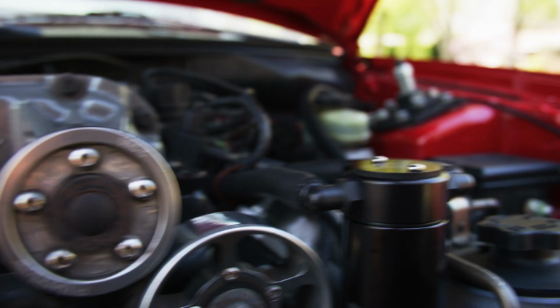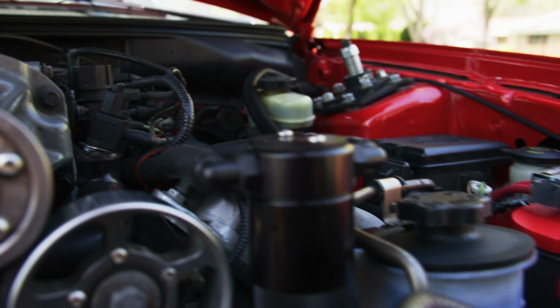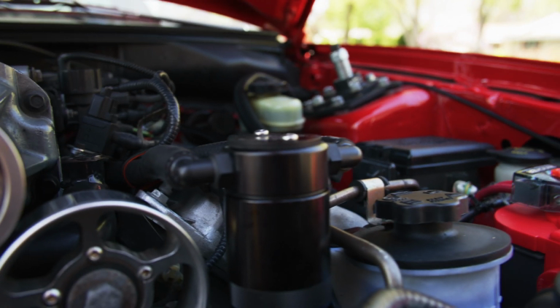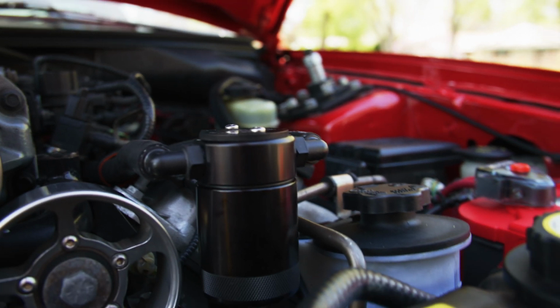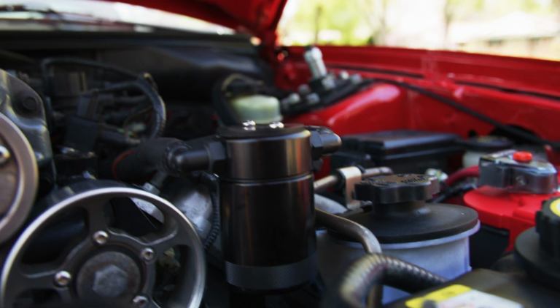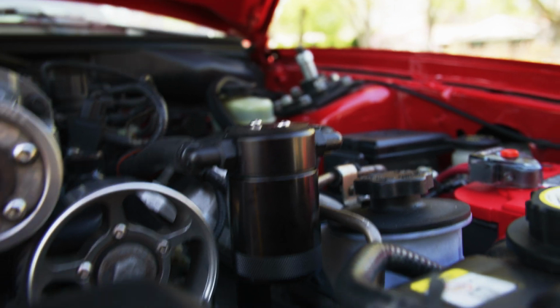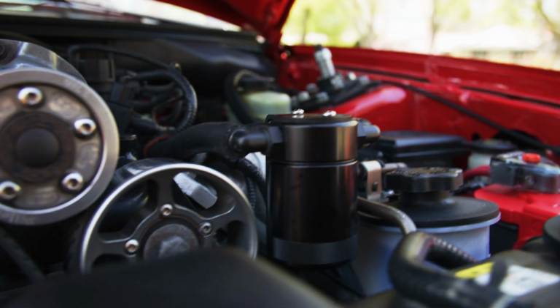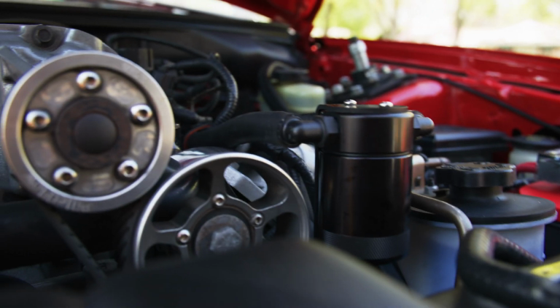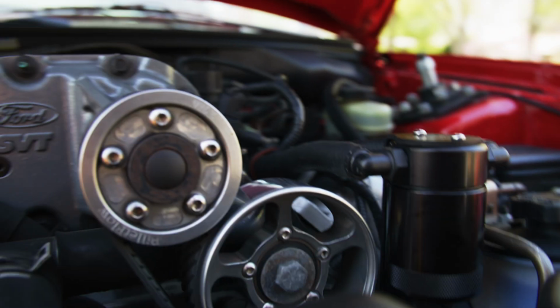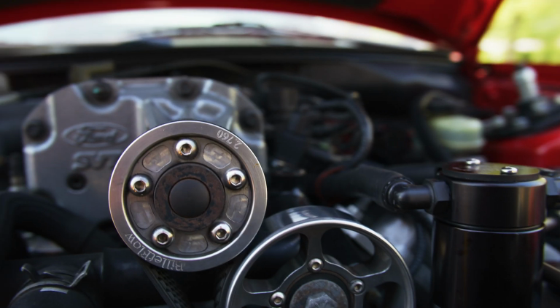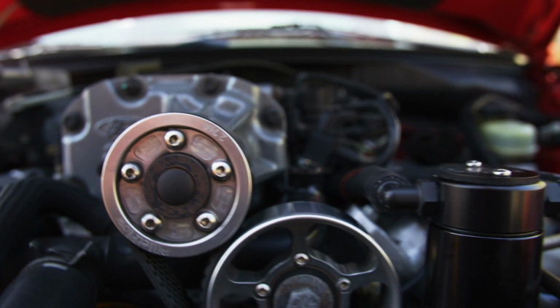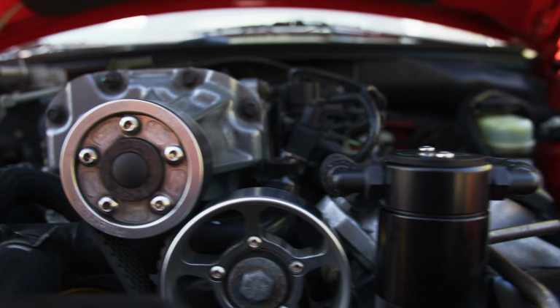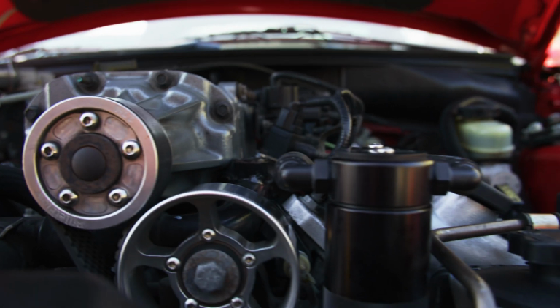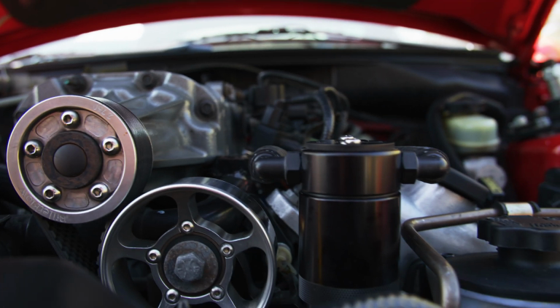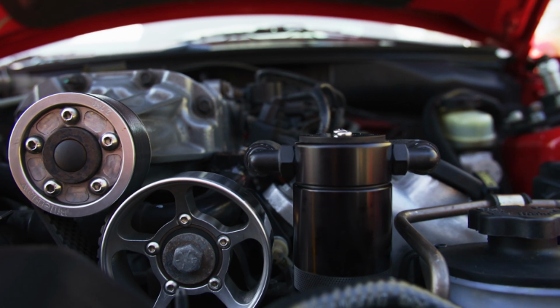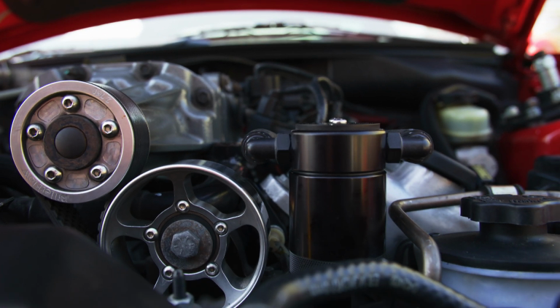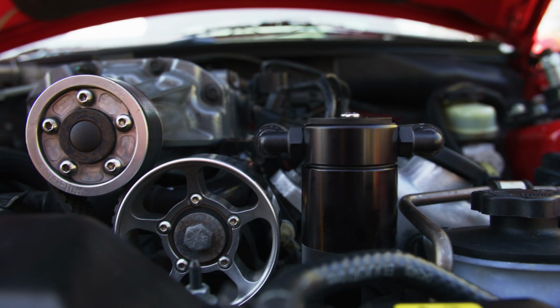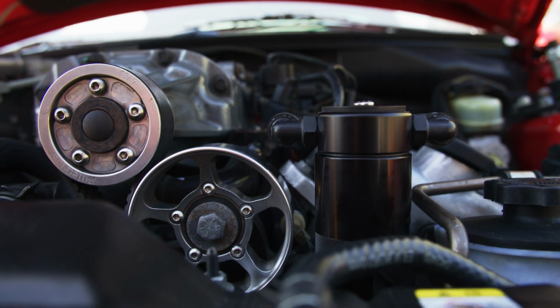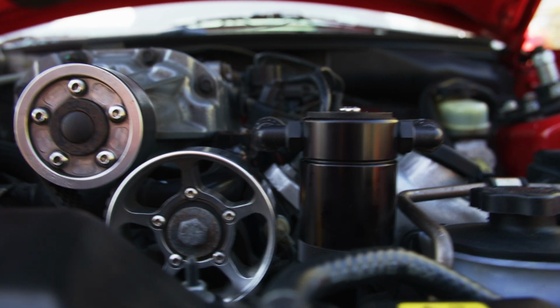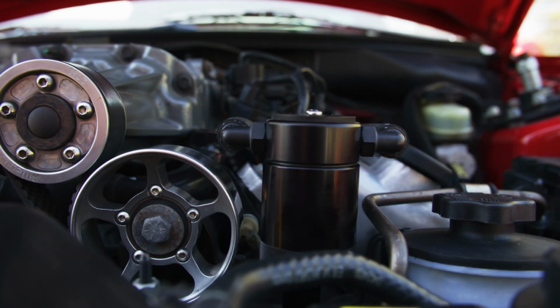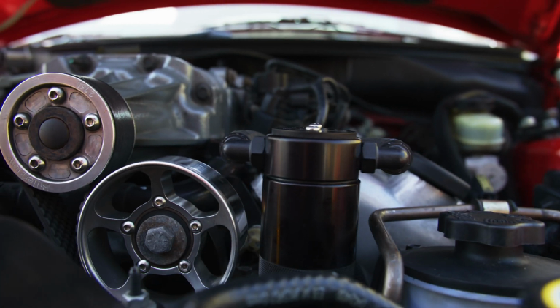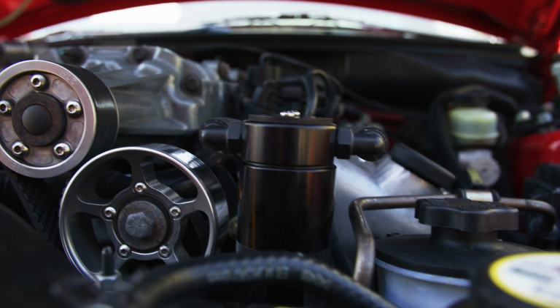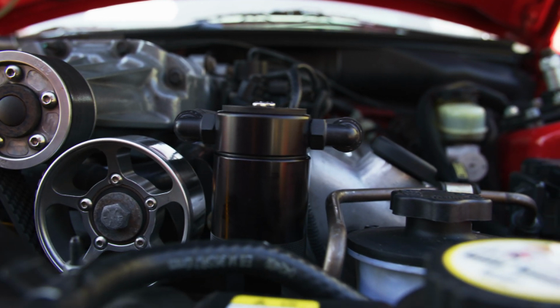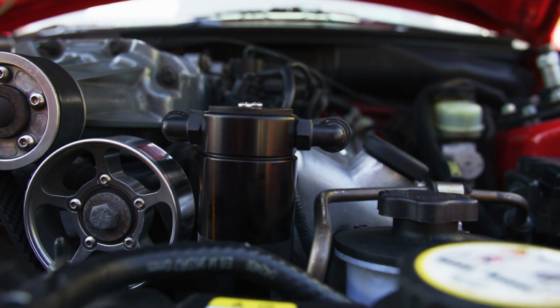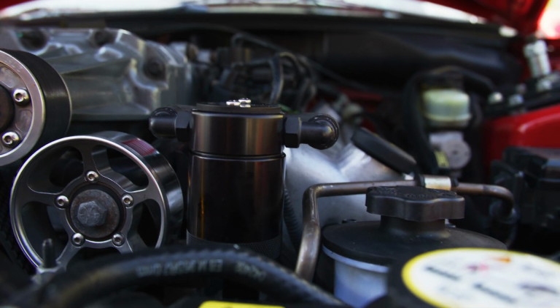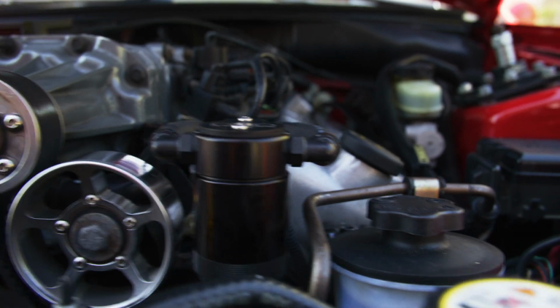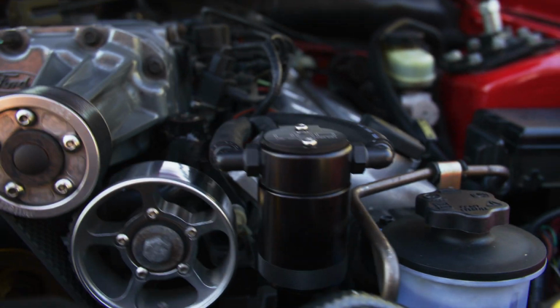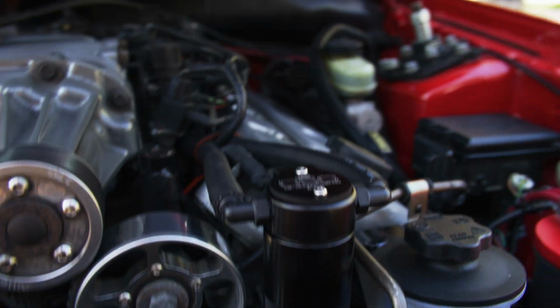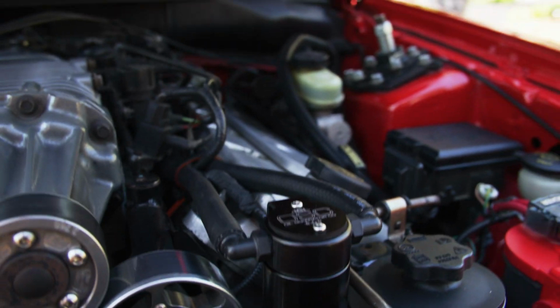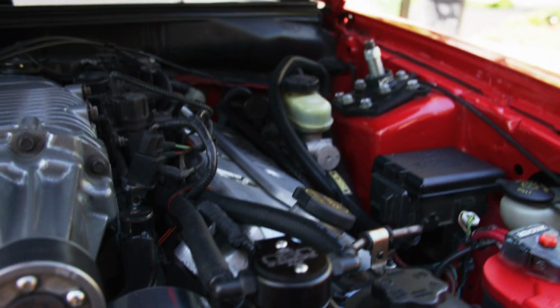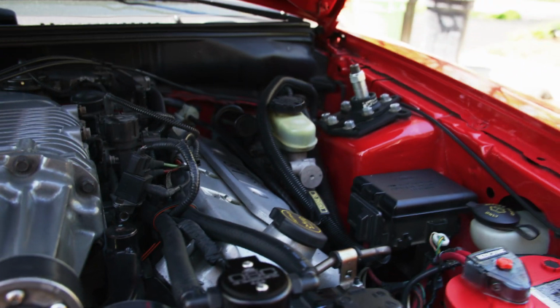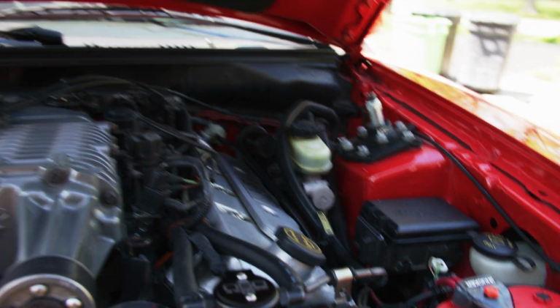Yeah, very nice. Plenty of clearance on the snub idler, as you can see. Plenty of clearance there.